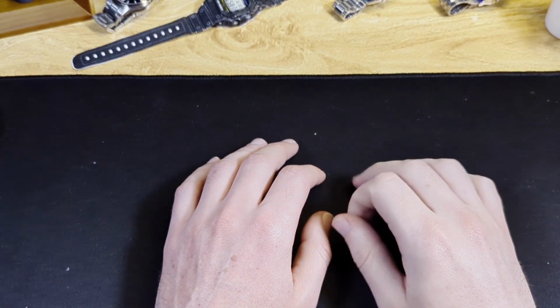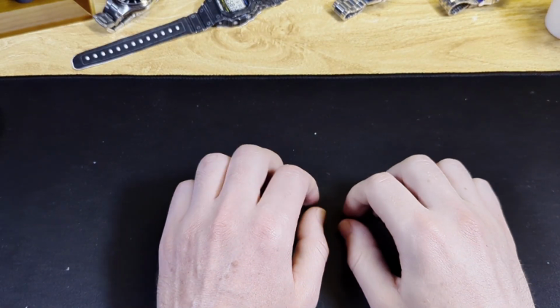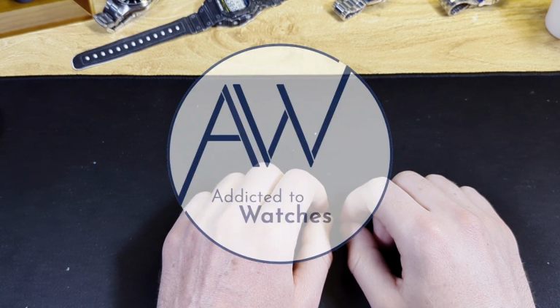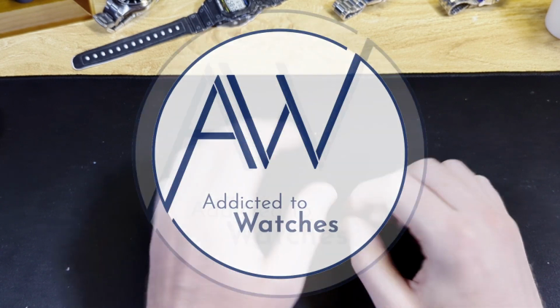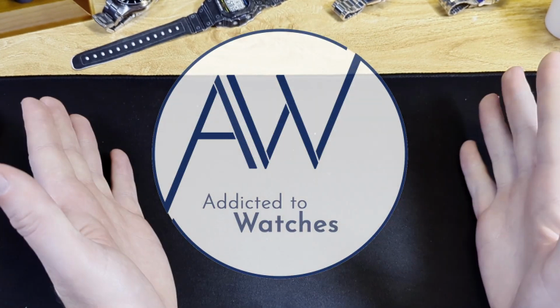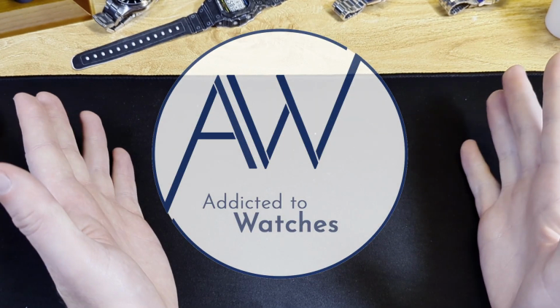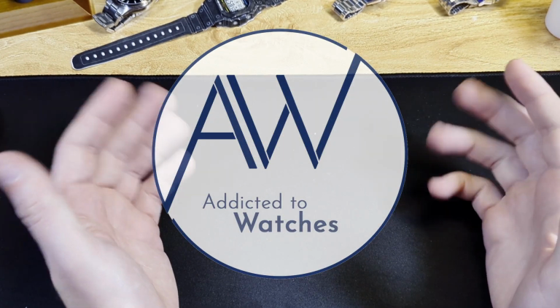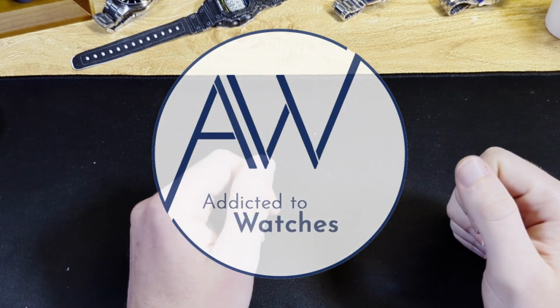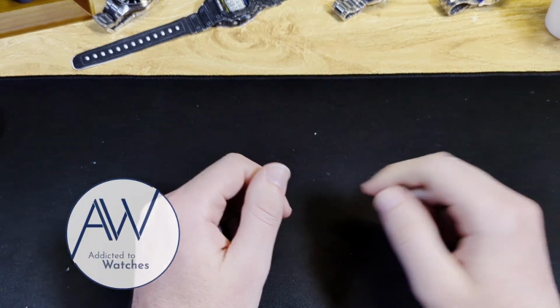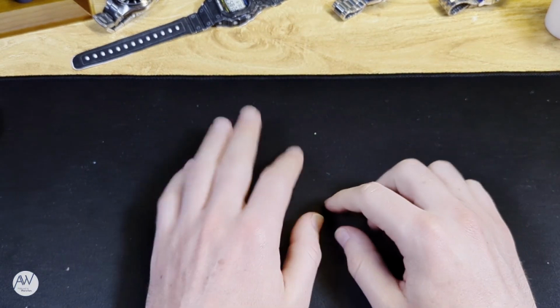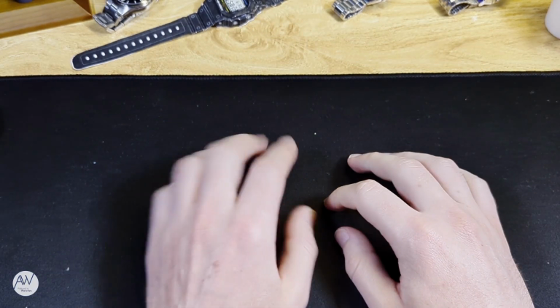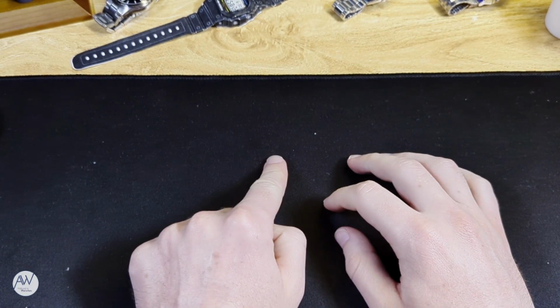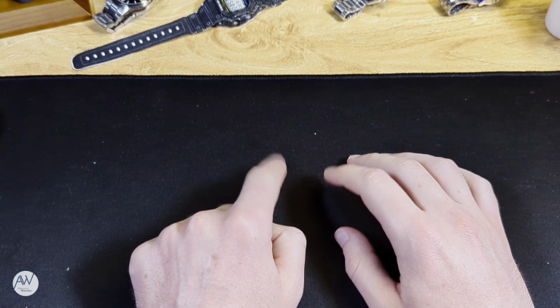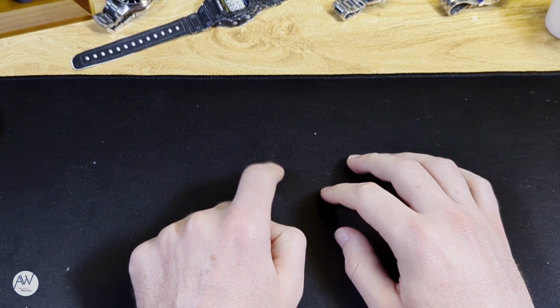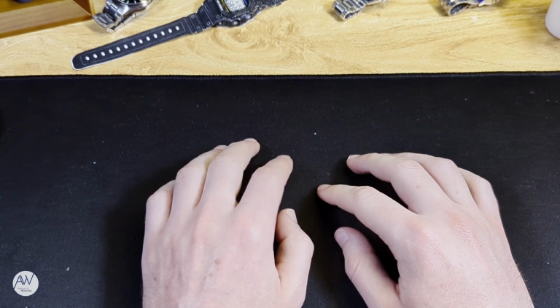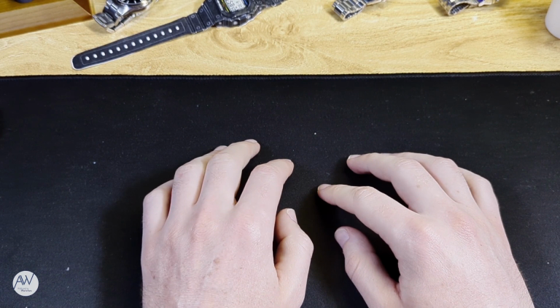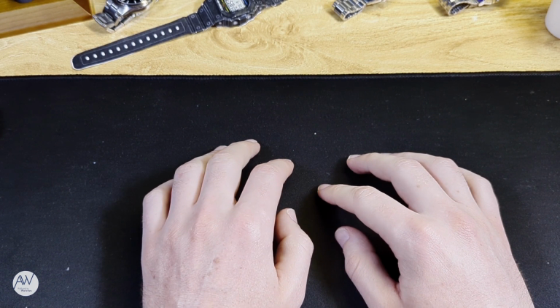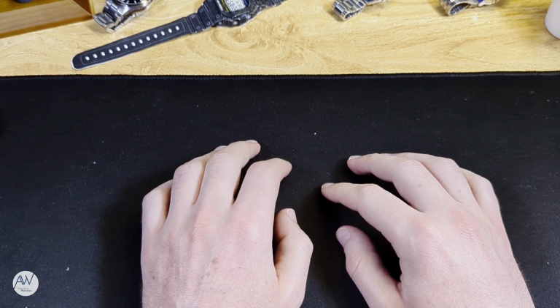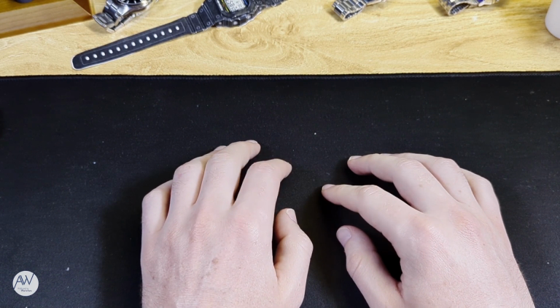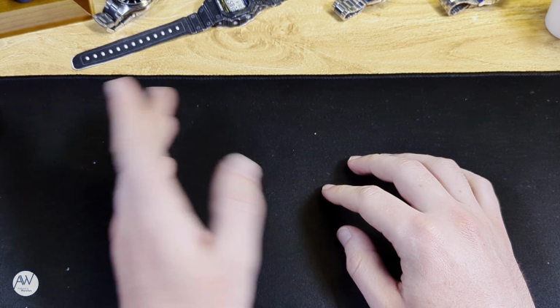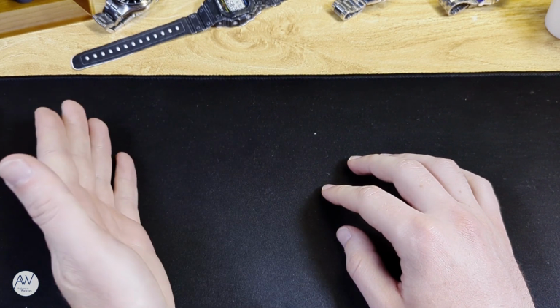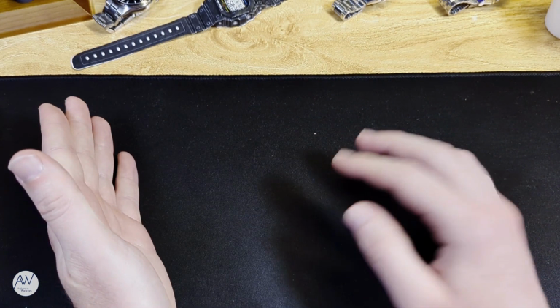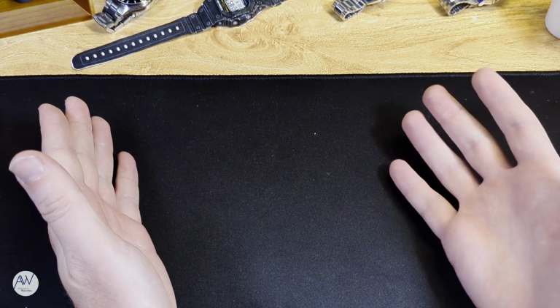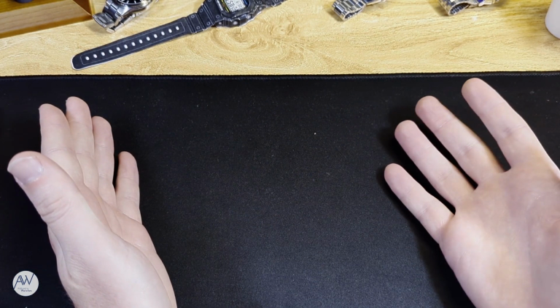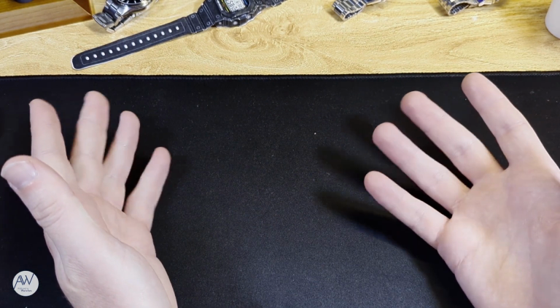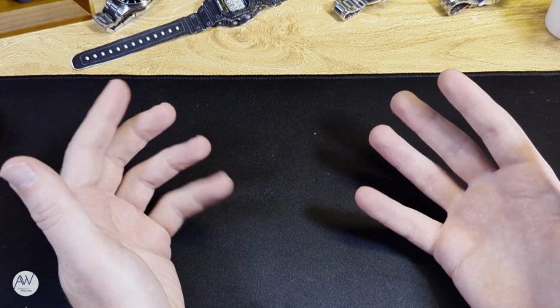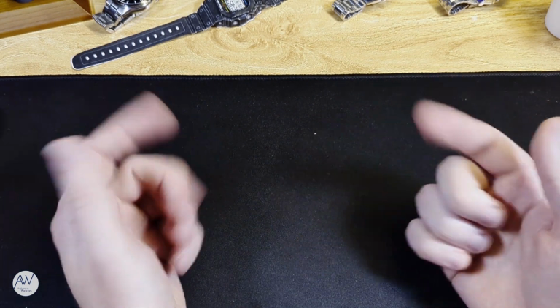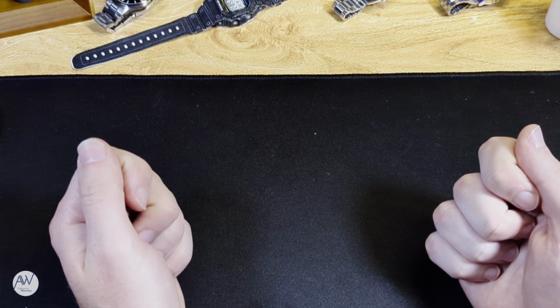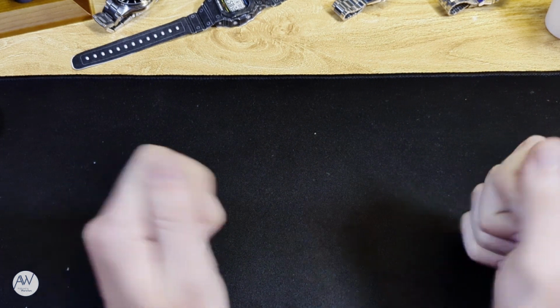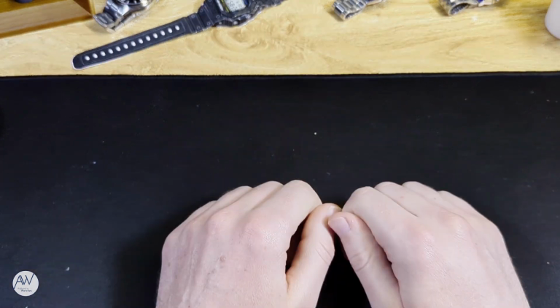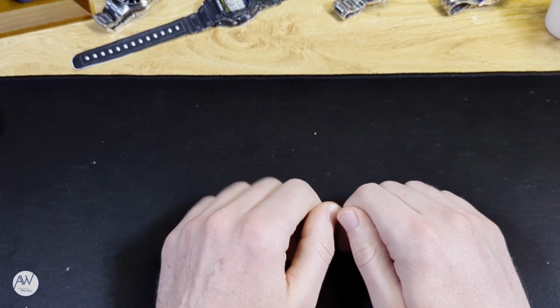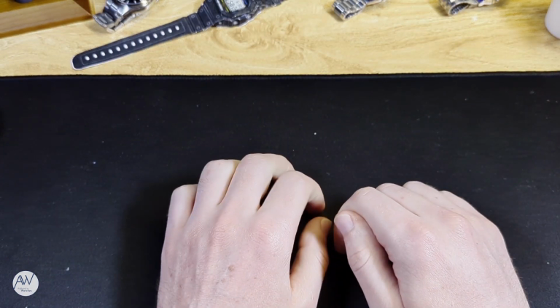Welcome to Addicted to Watches. A few things have changed recently which you might be able to see with the new desk. This video will be both a little channel update as well as an unboxing of my most recent purchase.